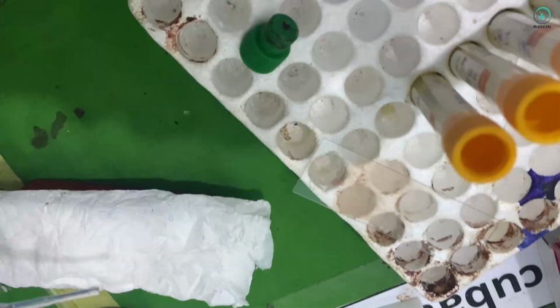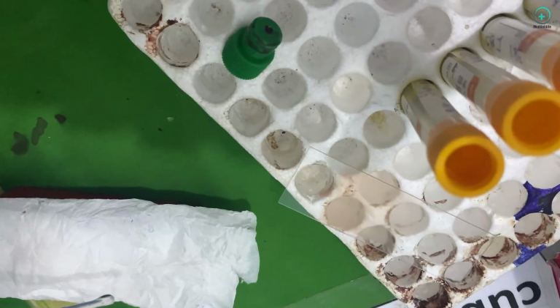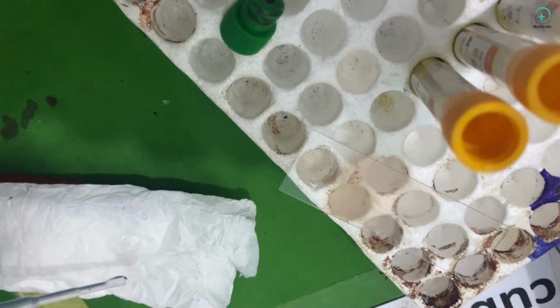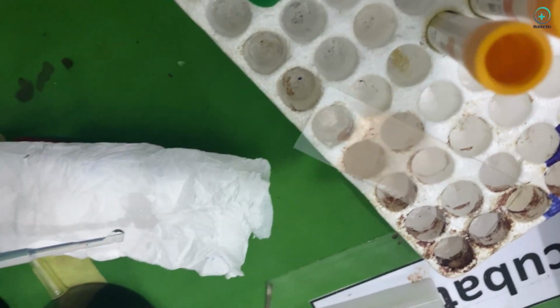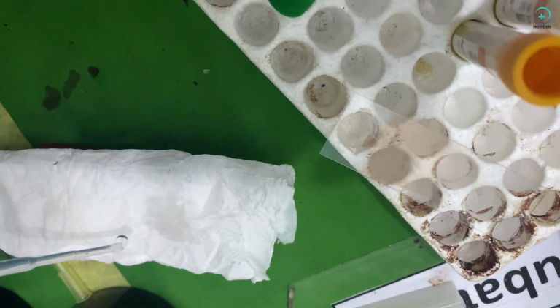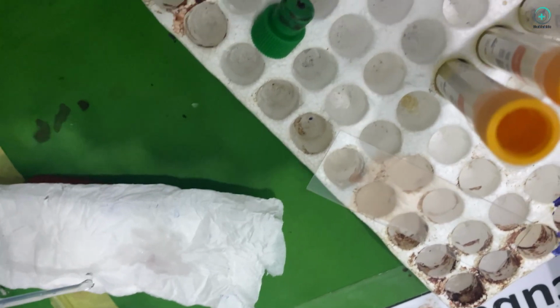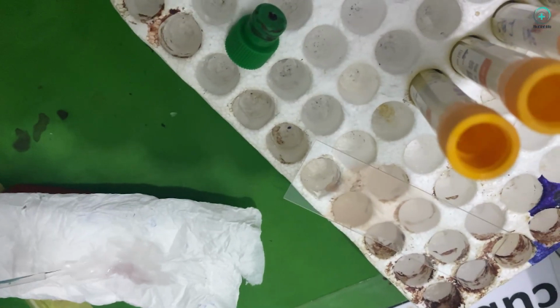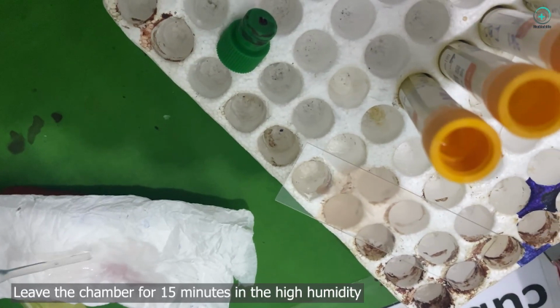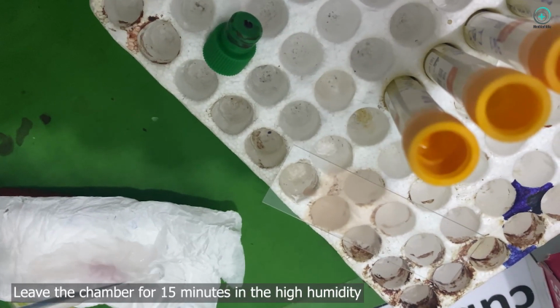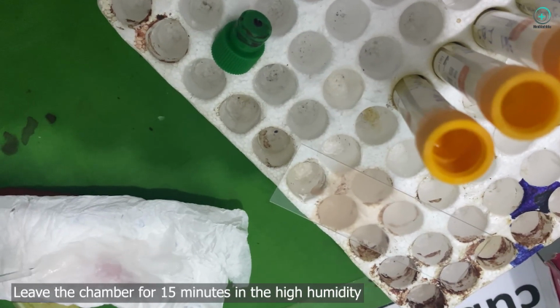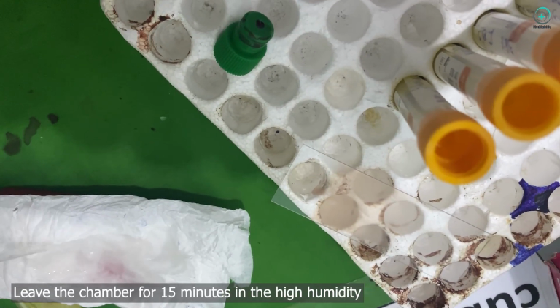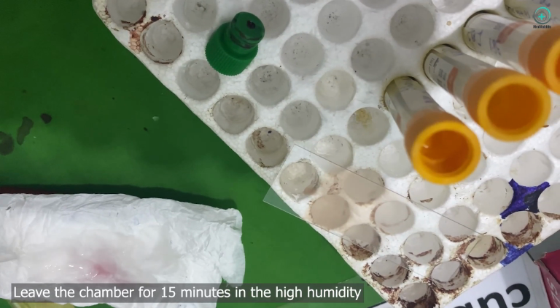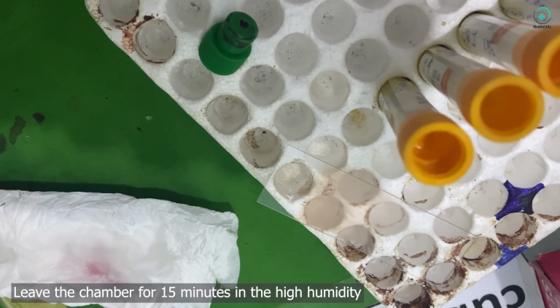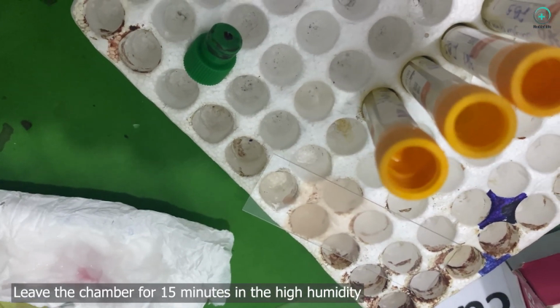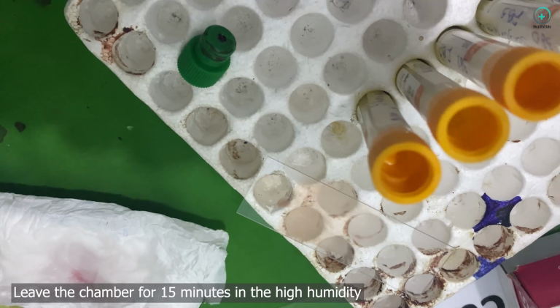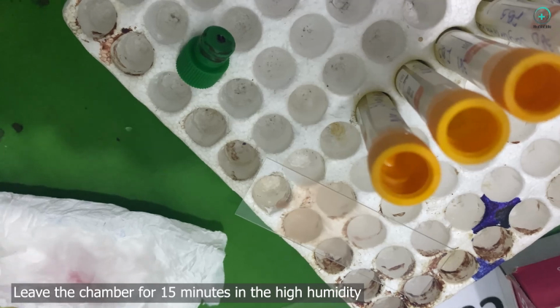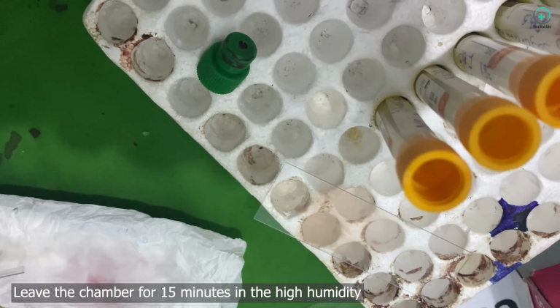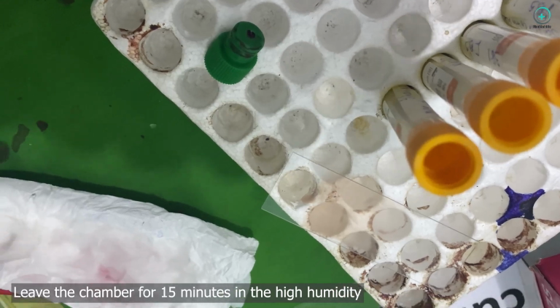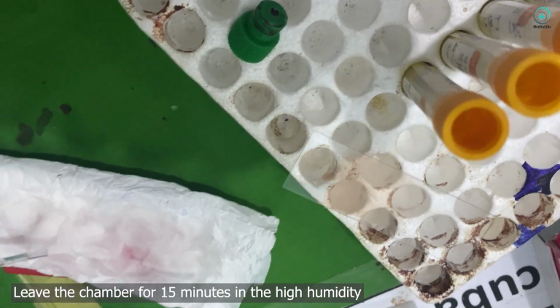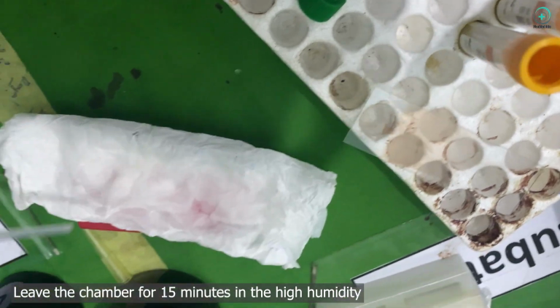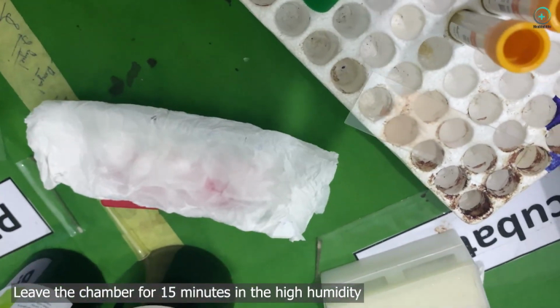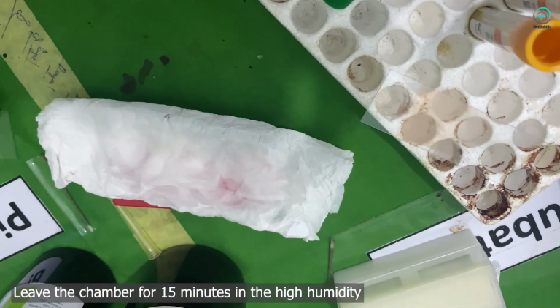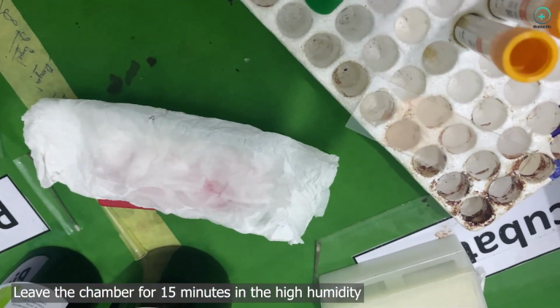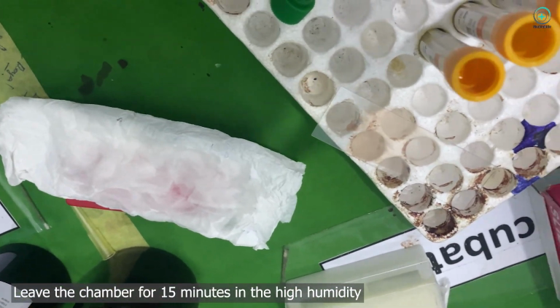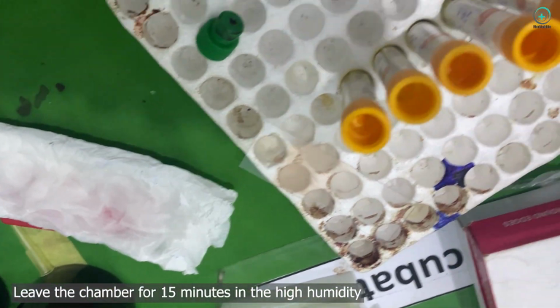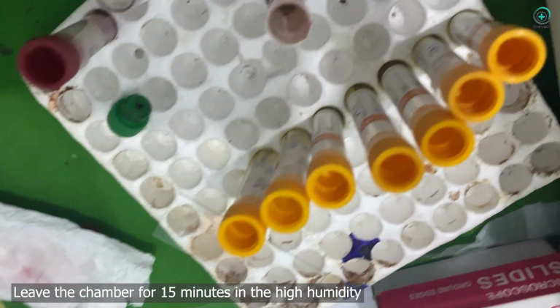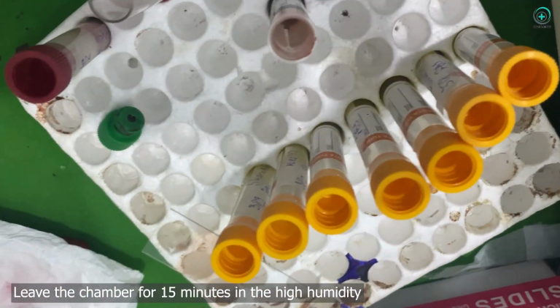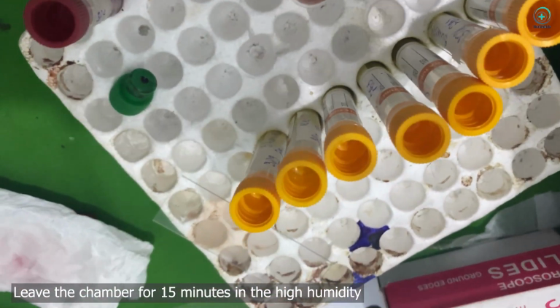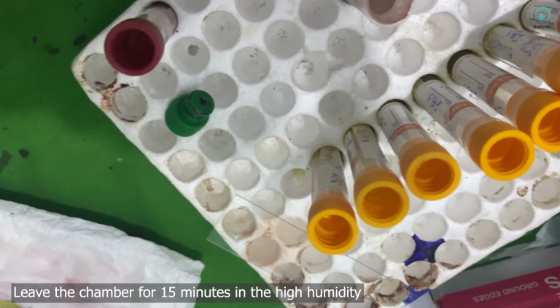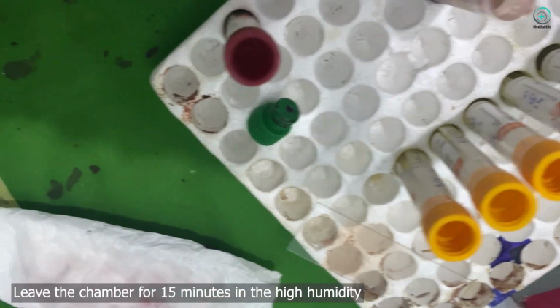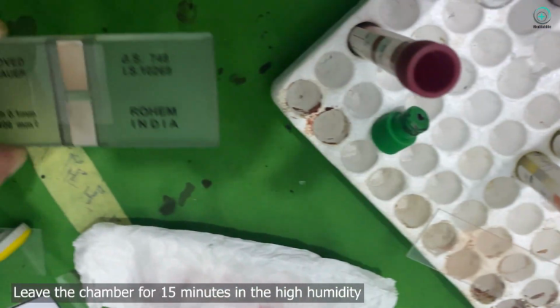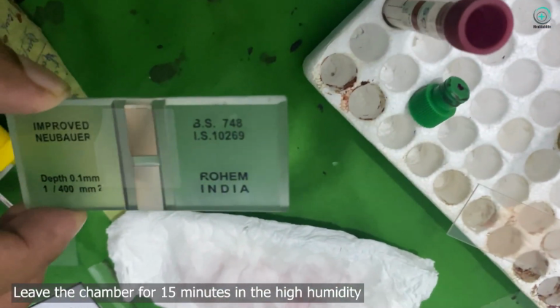Step 5: Equilibration. To prevent drying and ensure even cell distribution, we leave the prepared Neubauer chamber in a high-humidity environment for another 15 minutes.